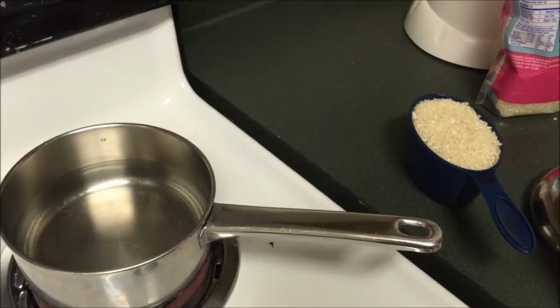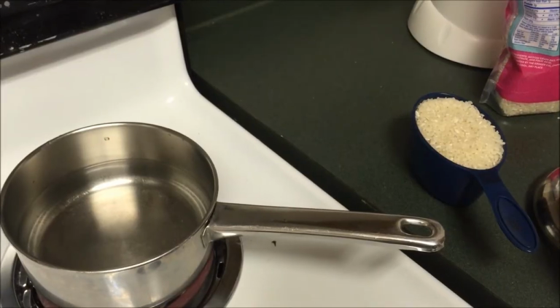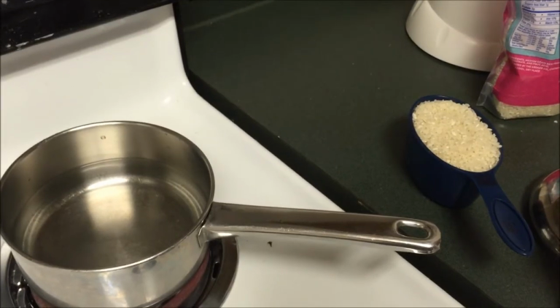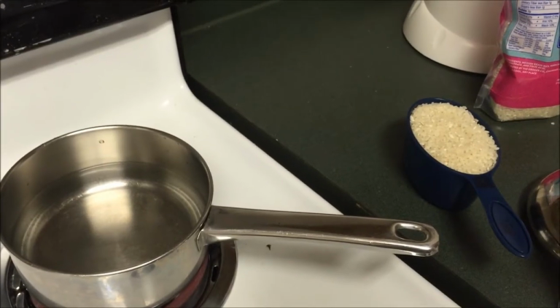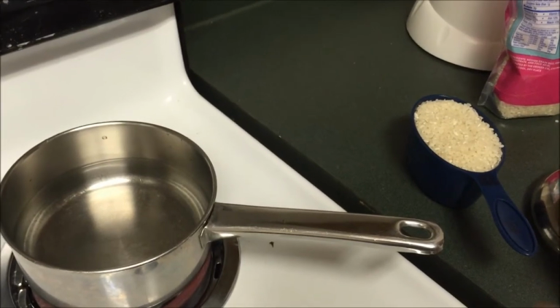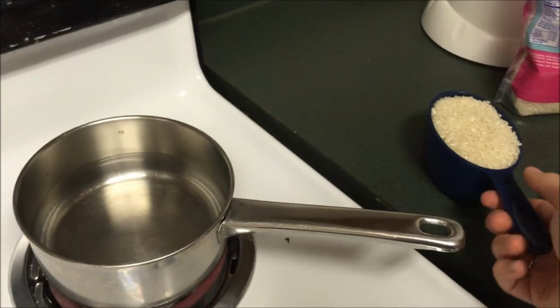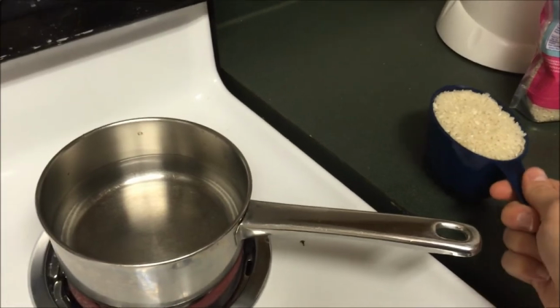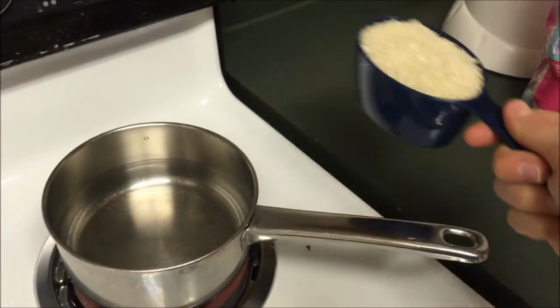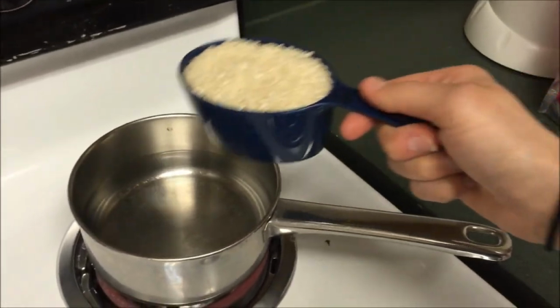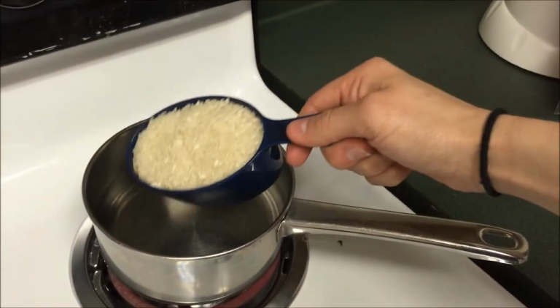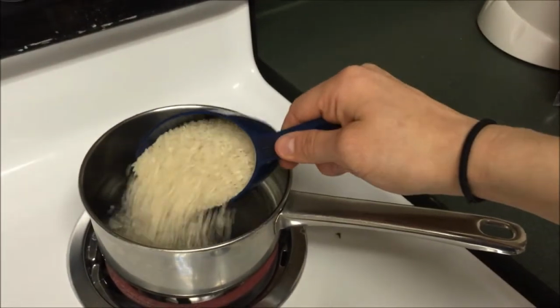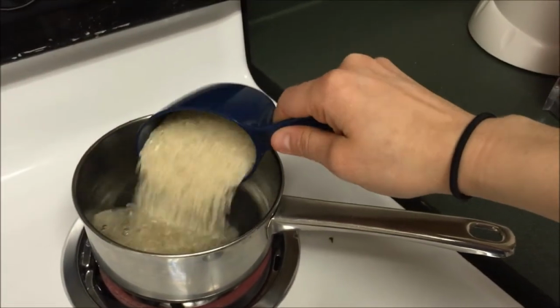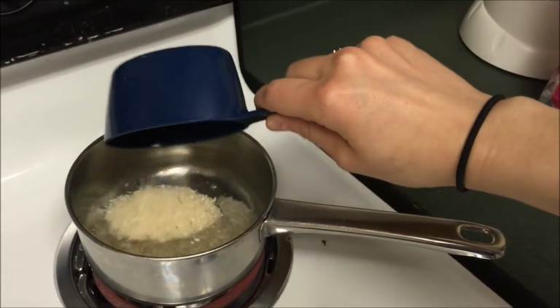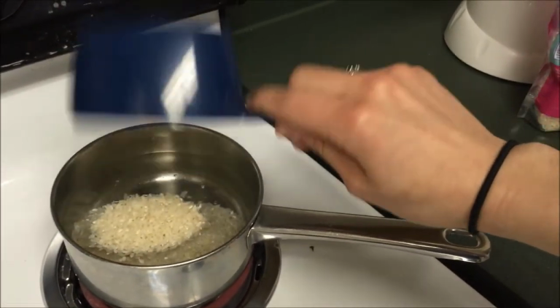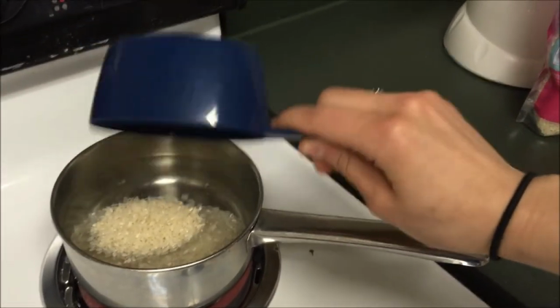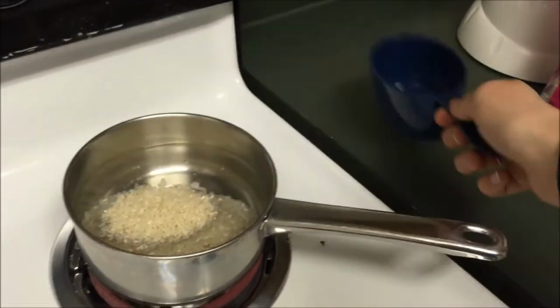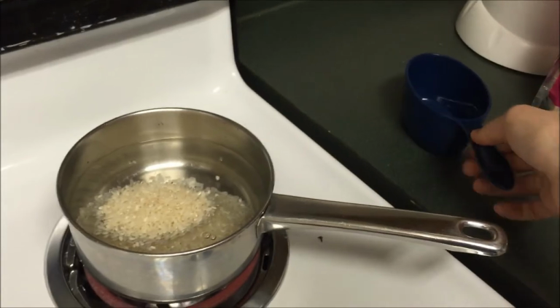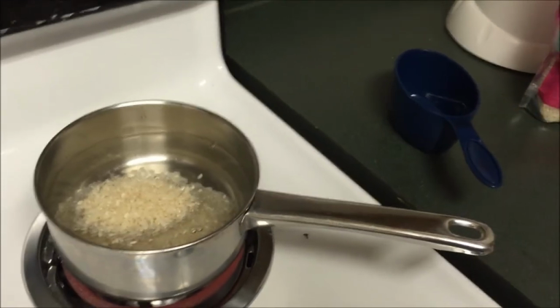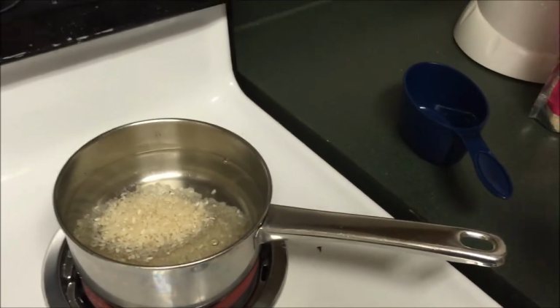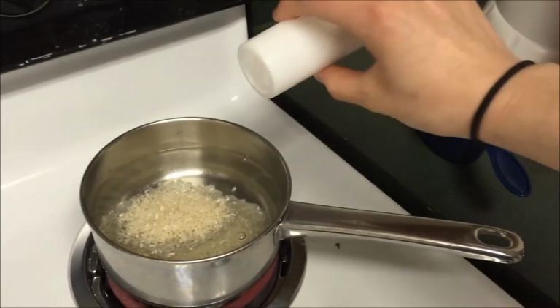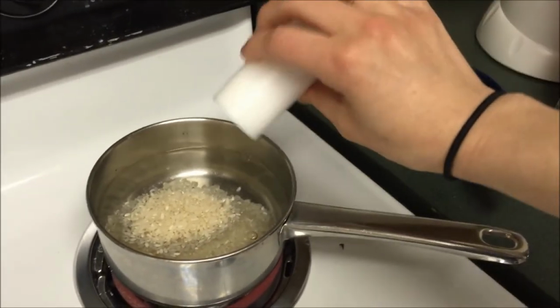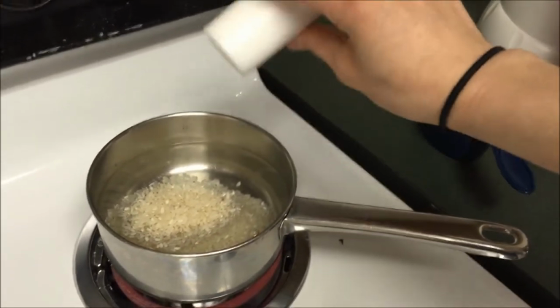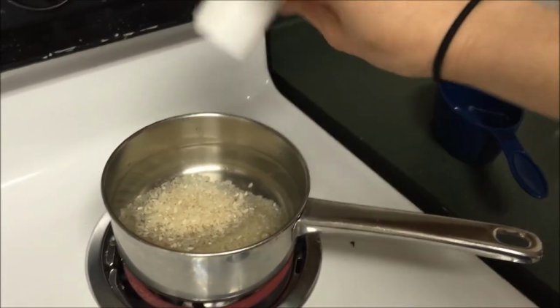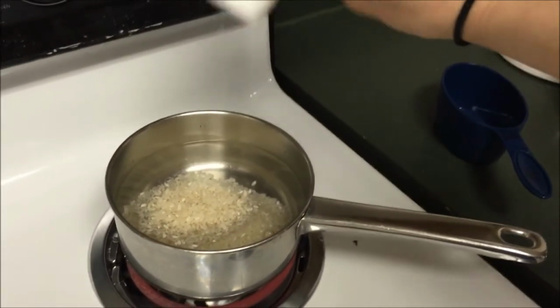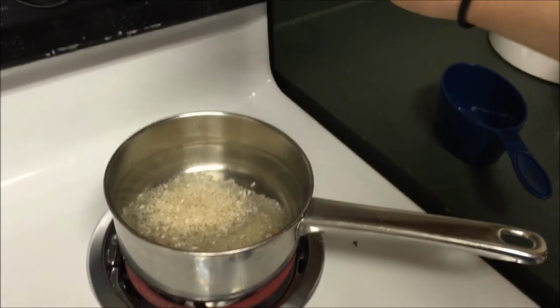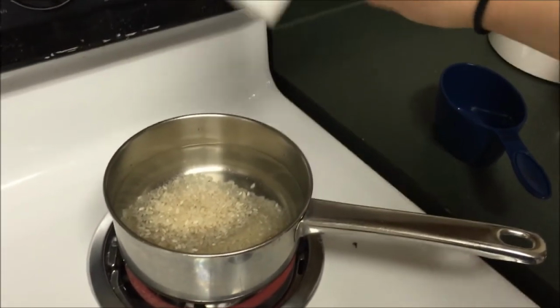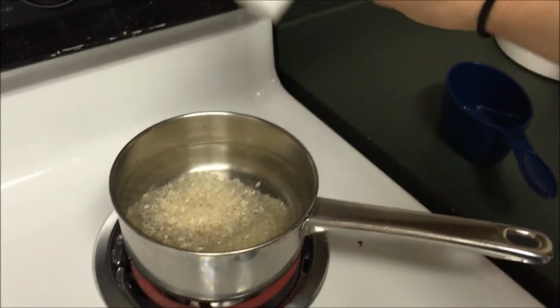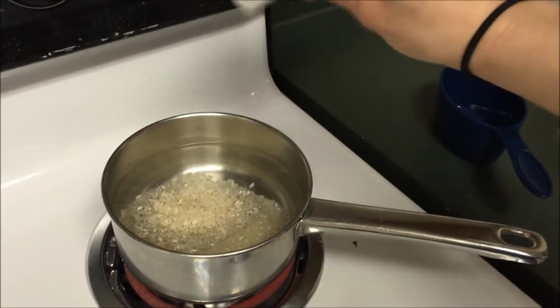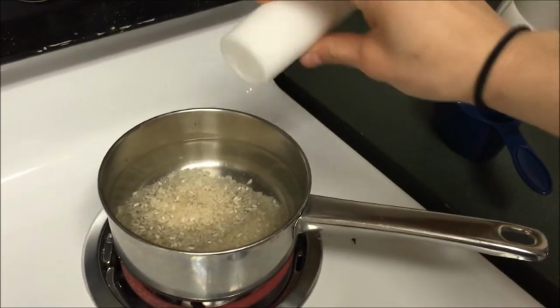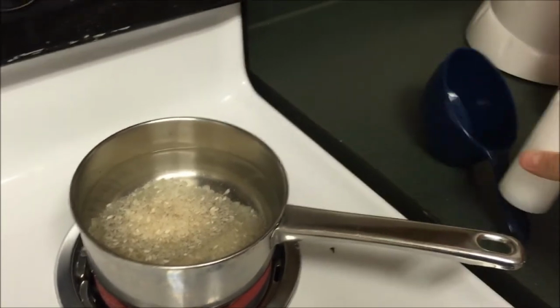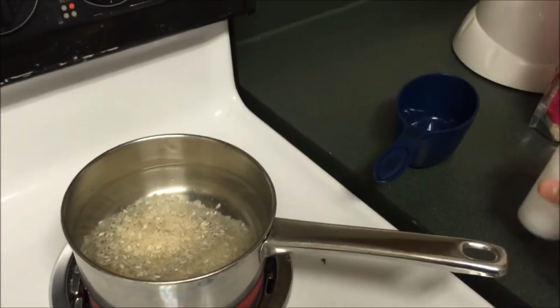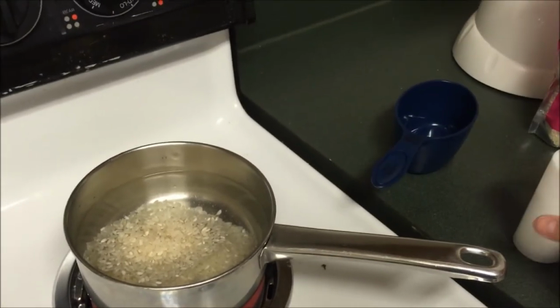The first thing that we are going to do is prepare our rice. I'm just following the package instructions on the back of my rice. It's just two cups of water, one cup of rice and a dash of salt. Once the water starts boiling you're going to cover your rice, put it on low and simmer for 15 minutes.